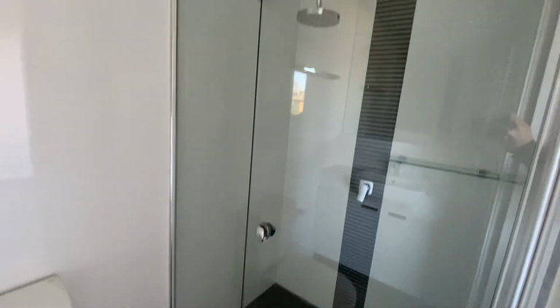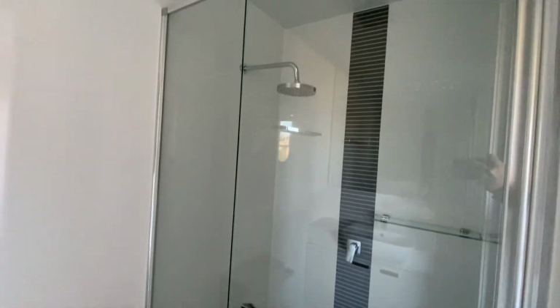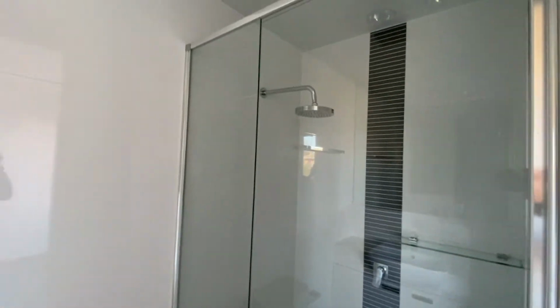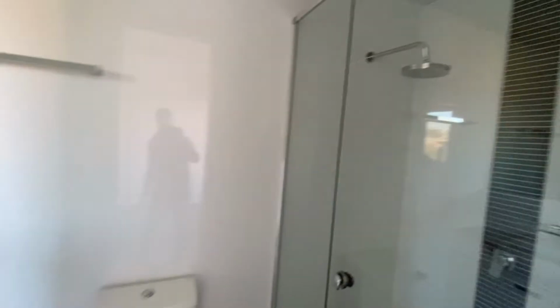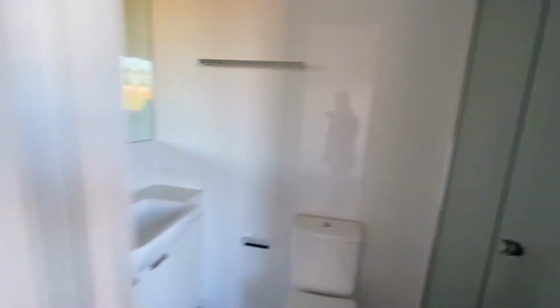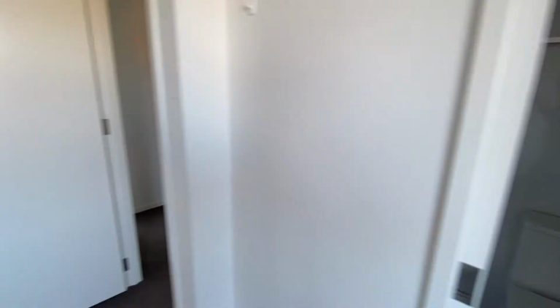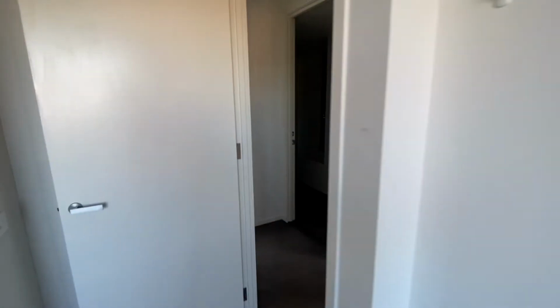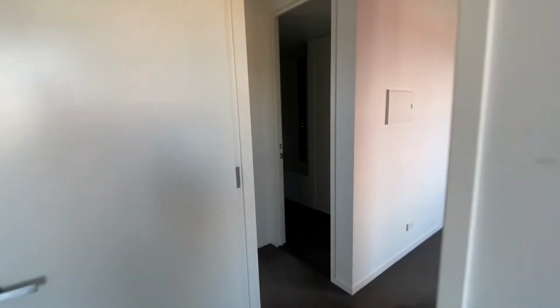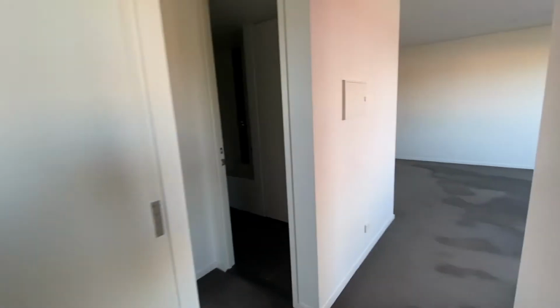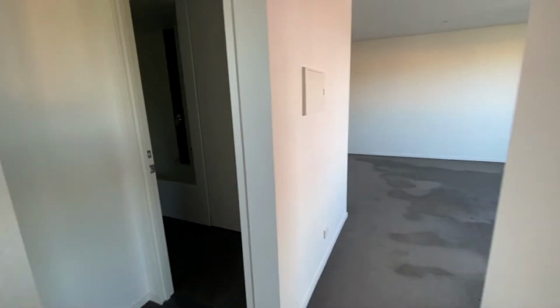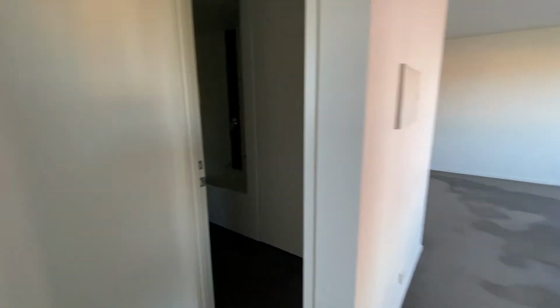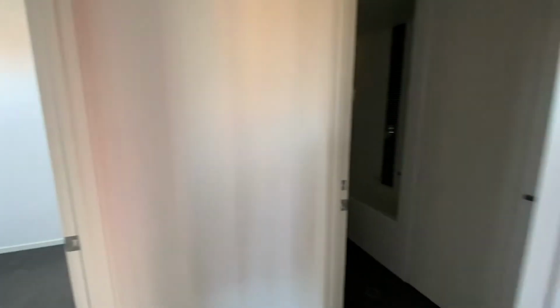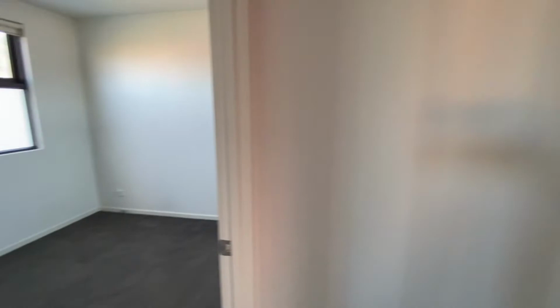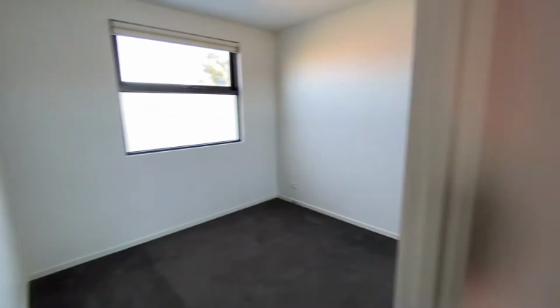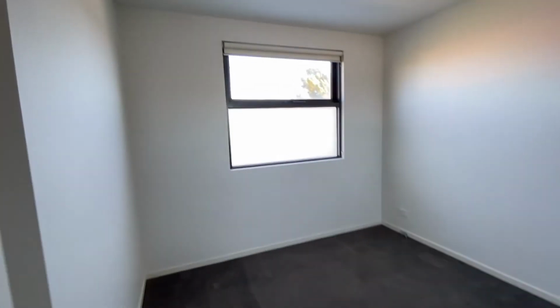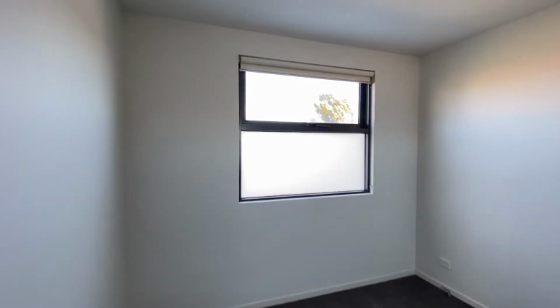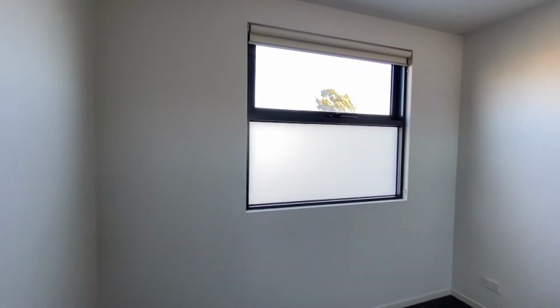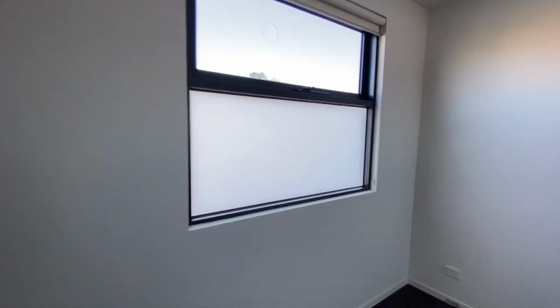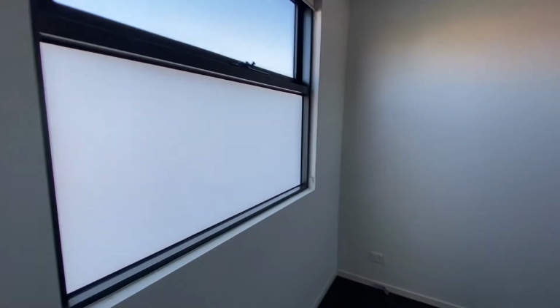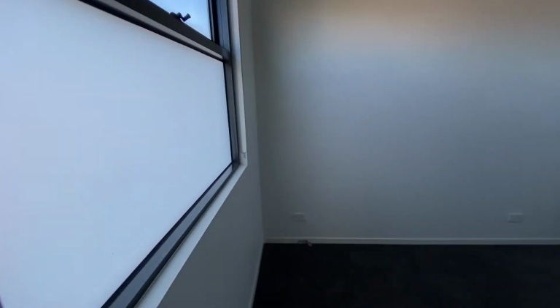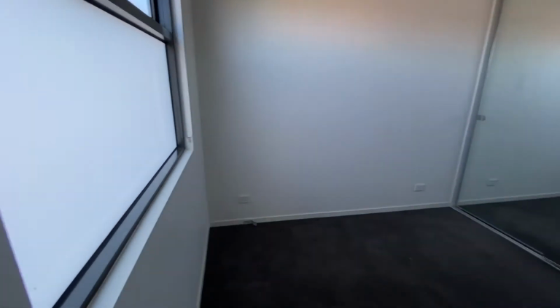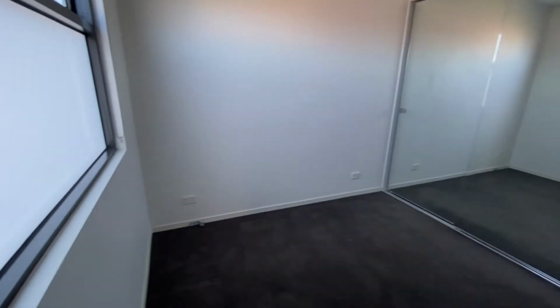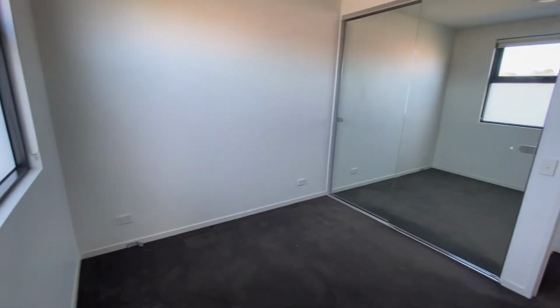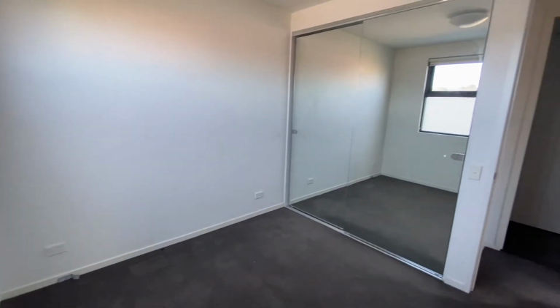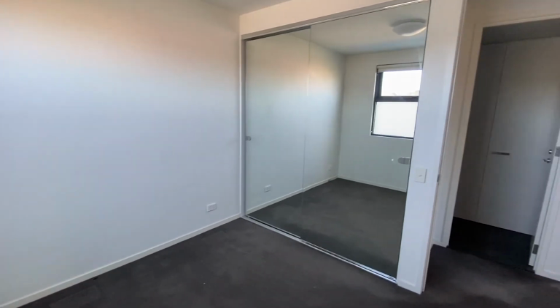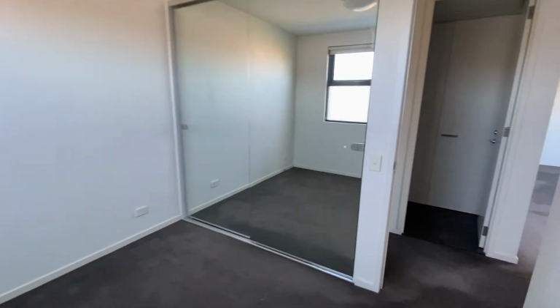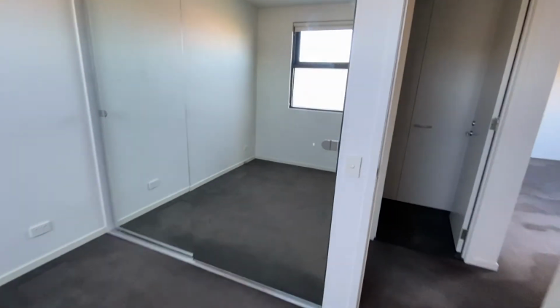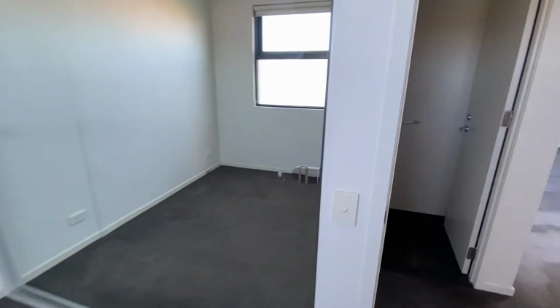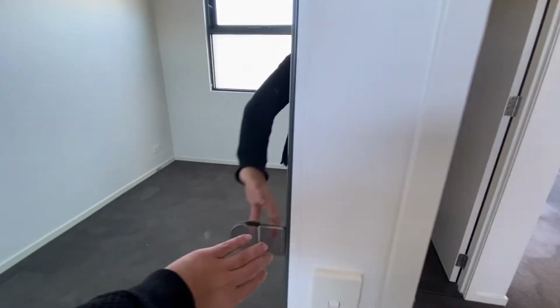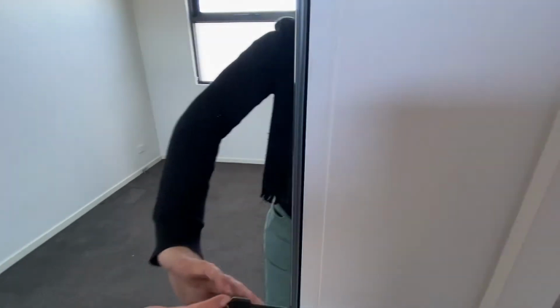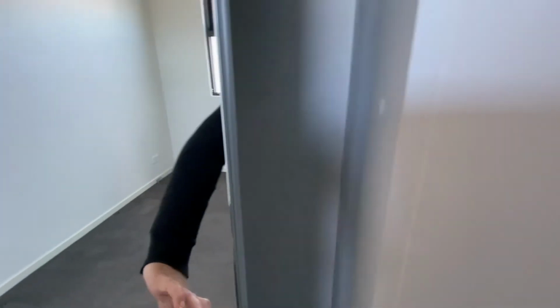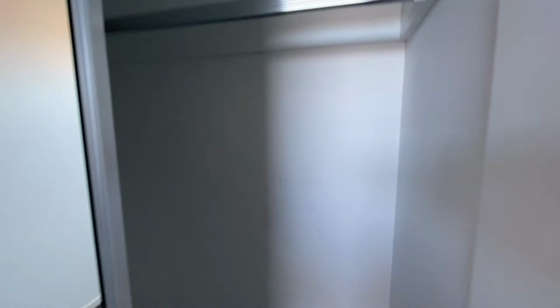With a large shower. Bedroom two, which also has lots of natural sunlight and a large built-in wardrobe.